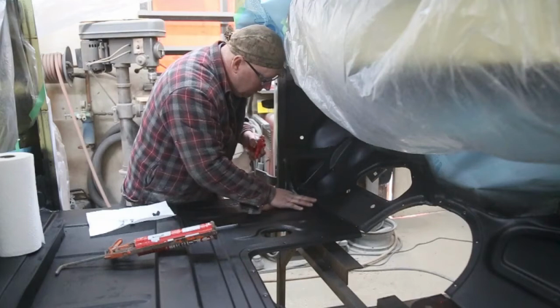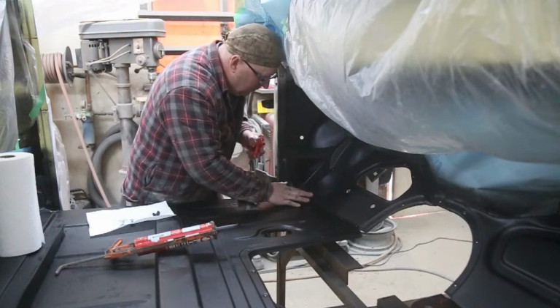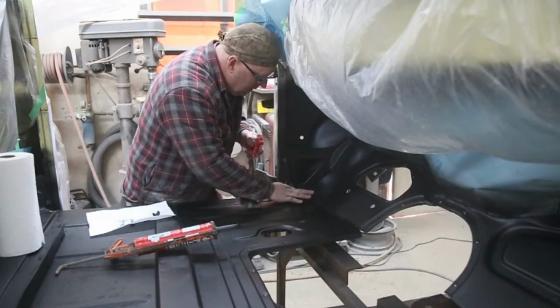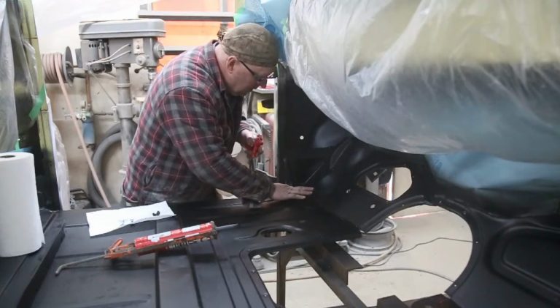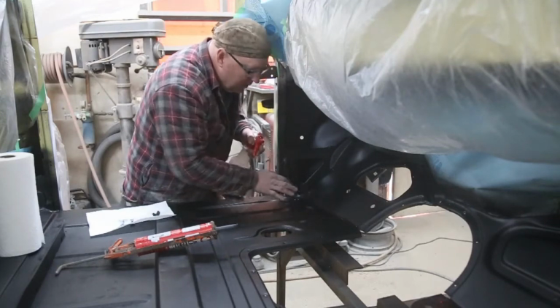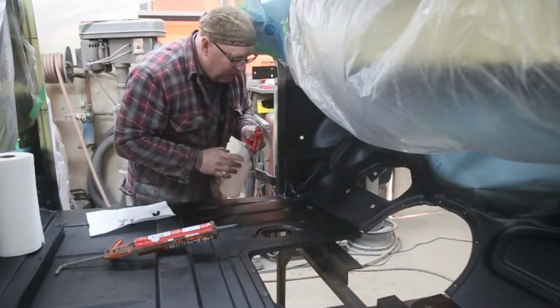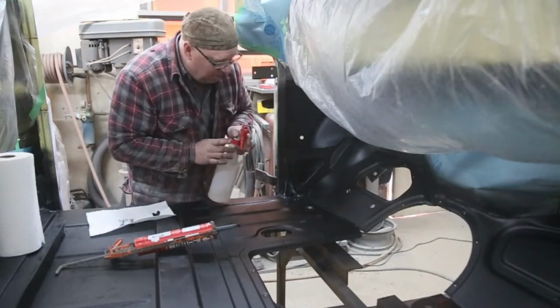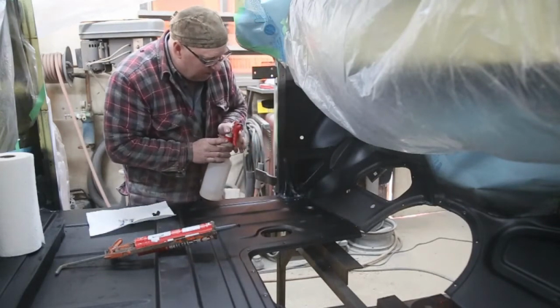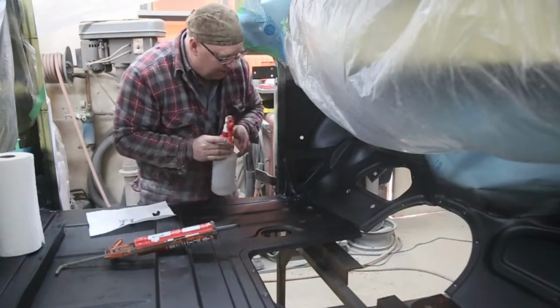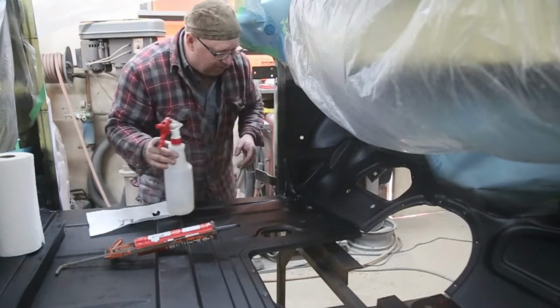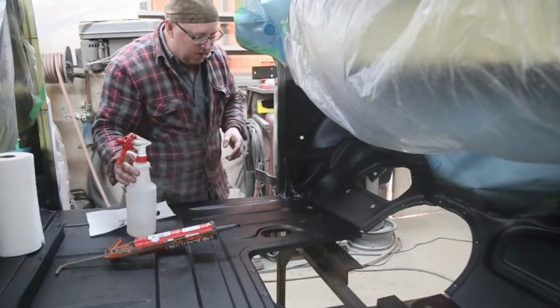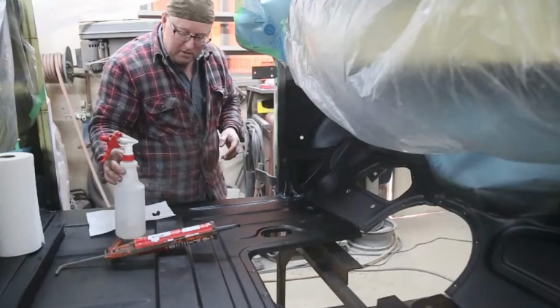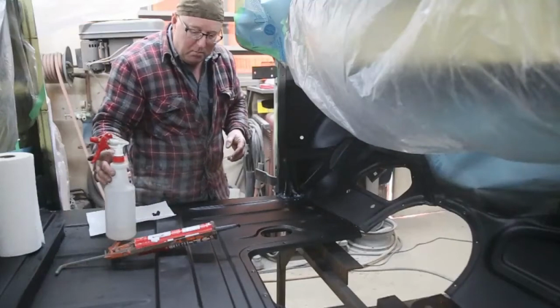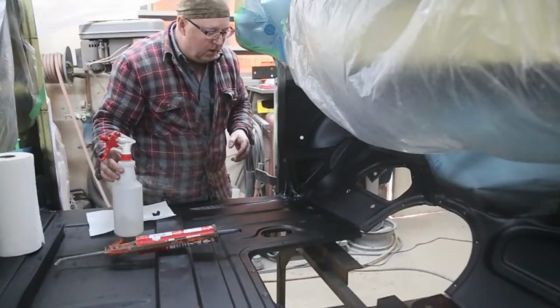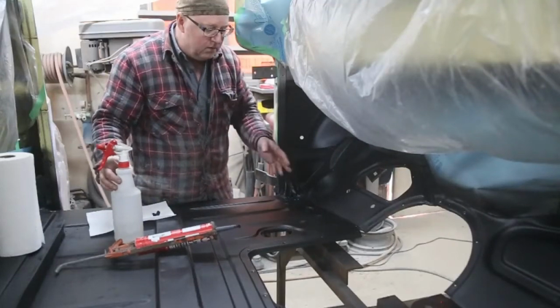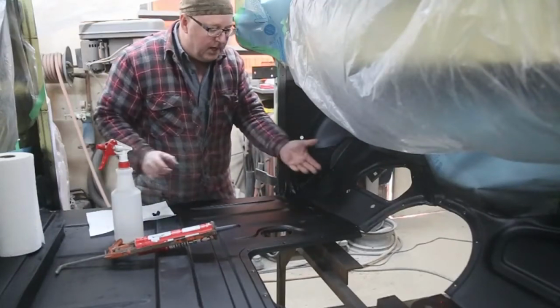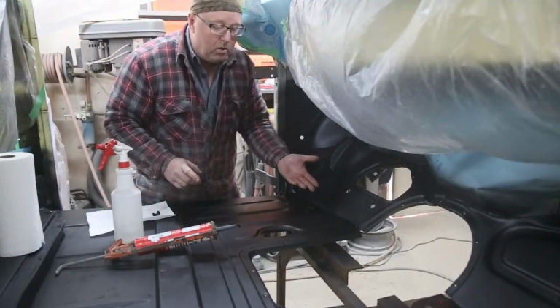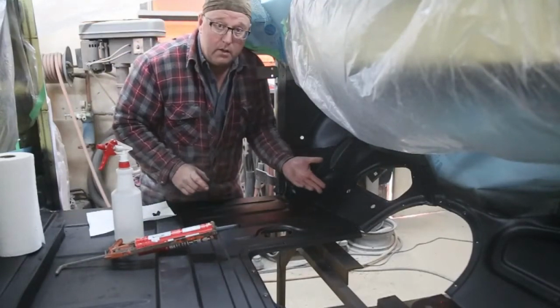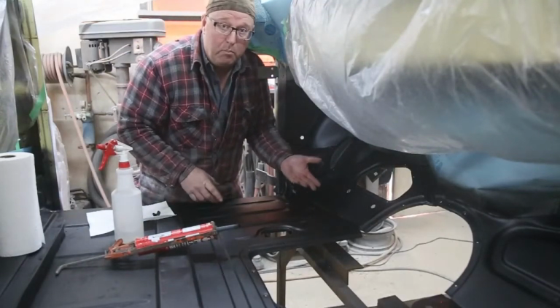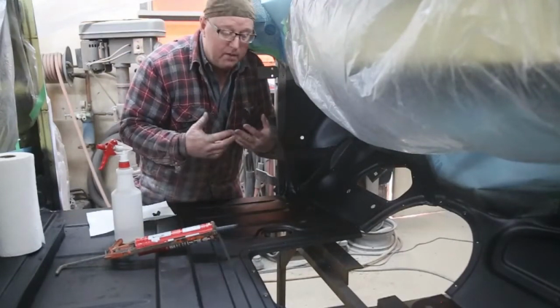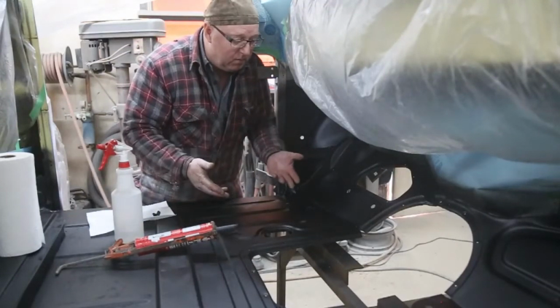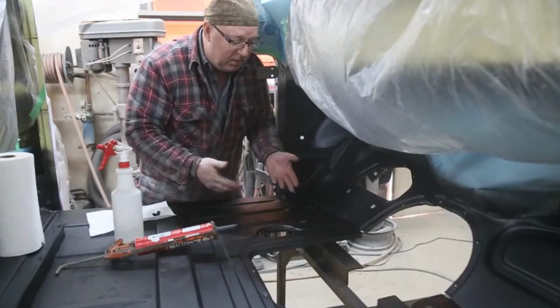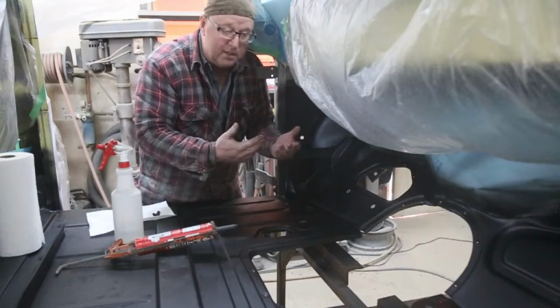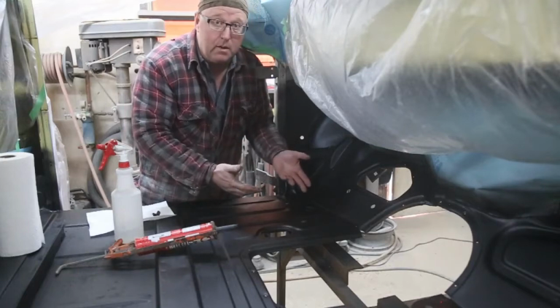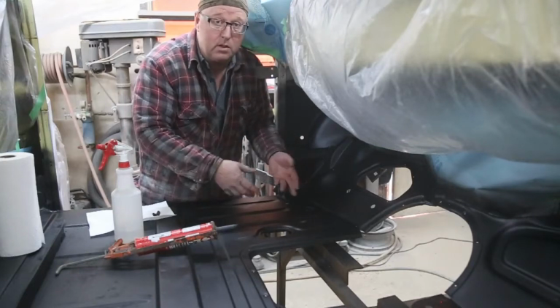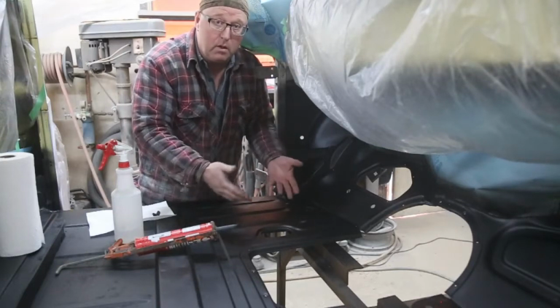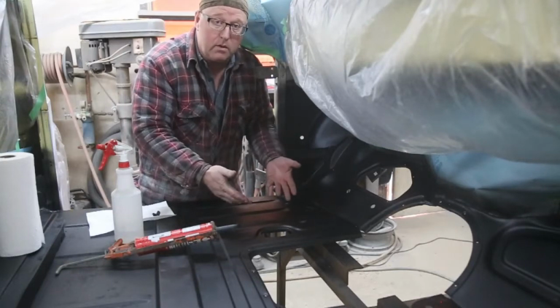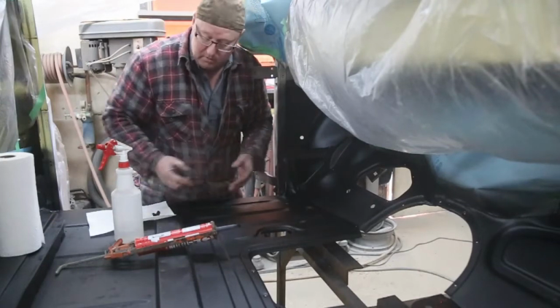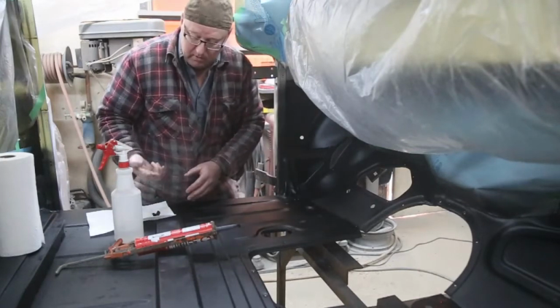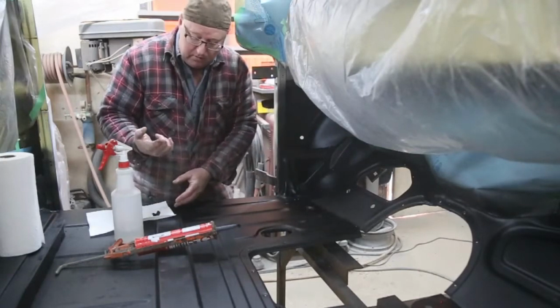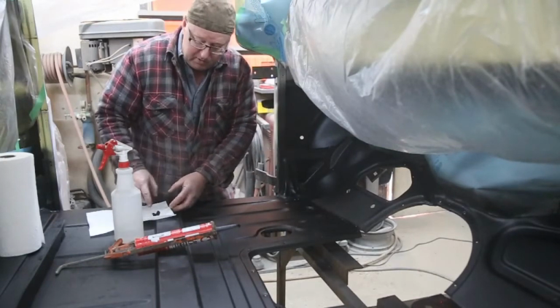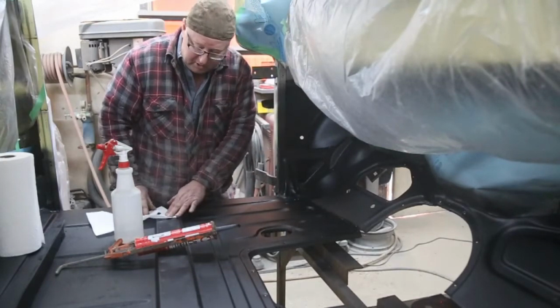Now if you go along and you're thinking to yourself you need more, you can add more on there, but I would recommend letting it set up first and just put on another coat. The finger does wash off.